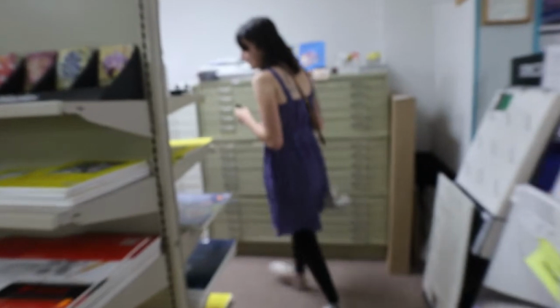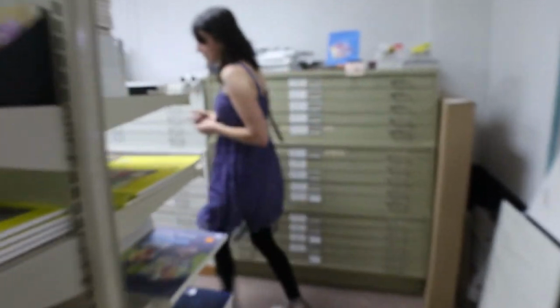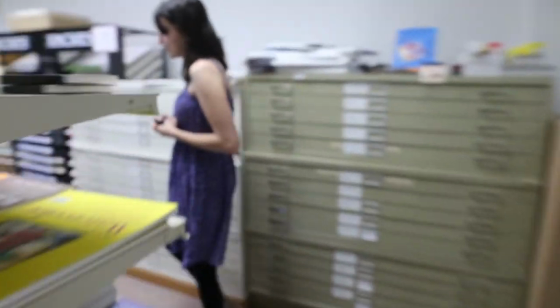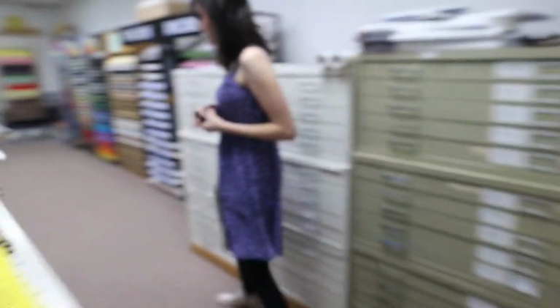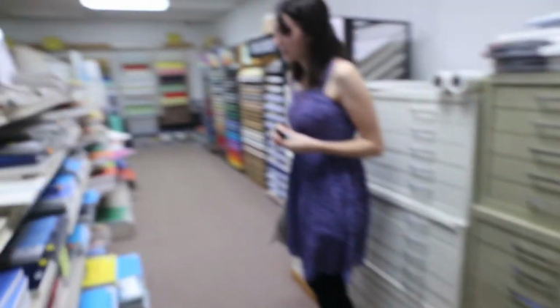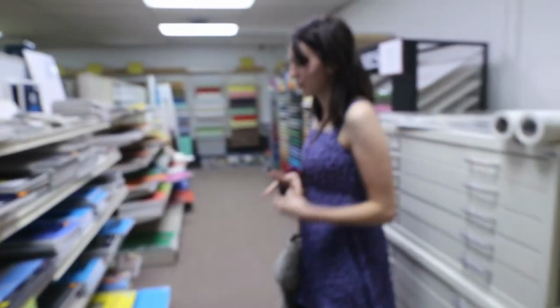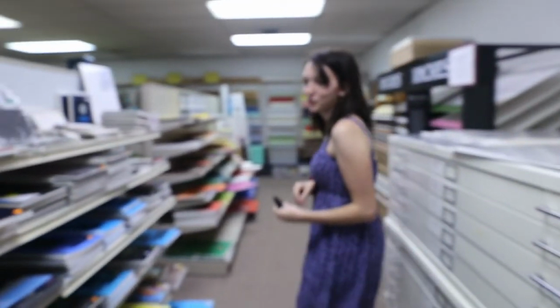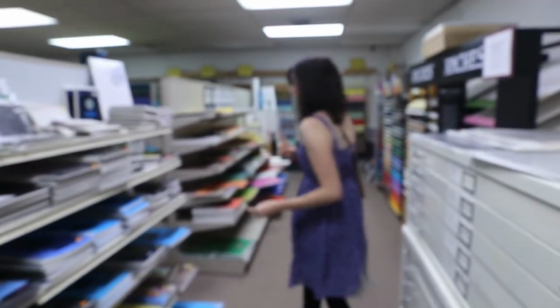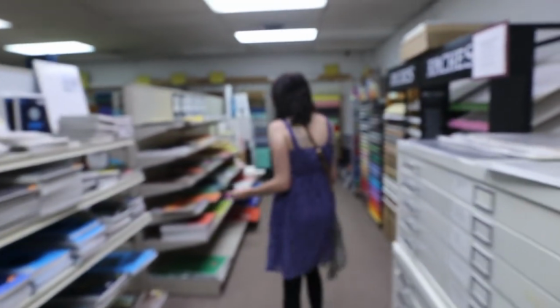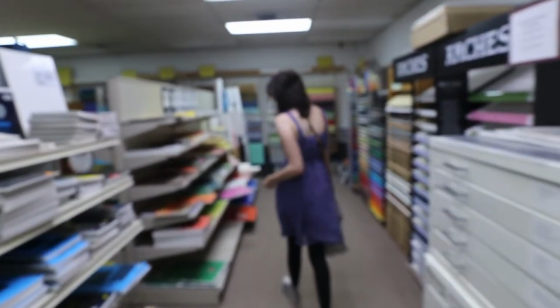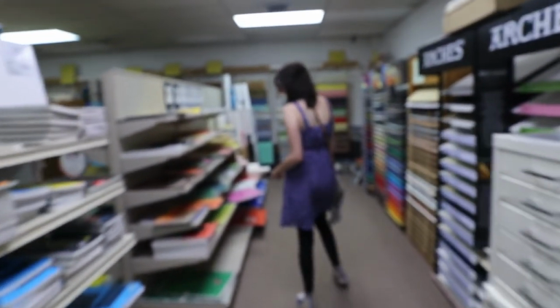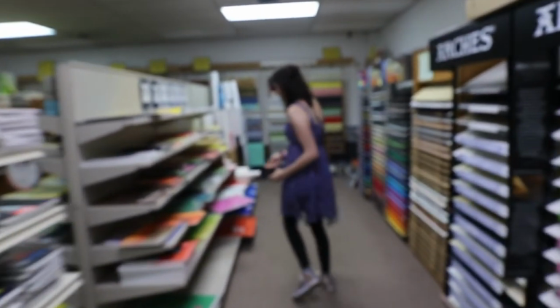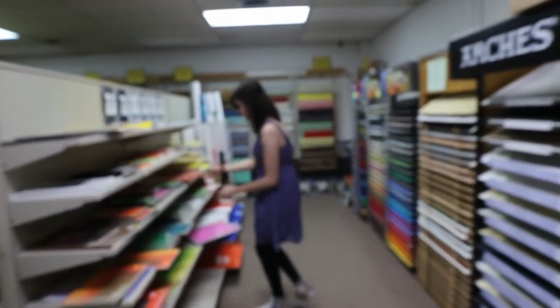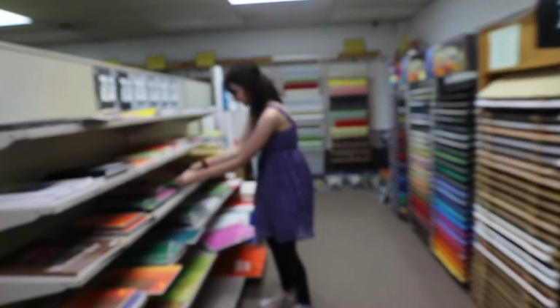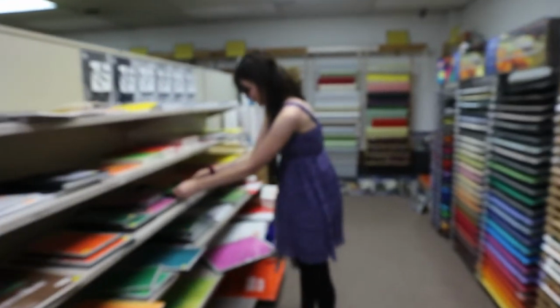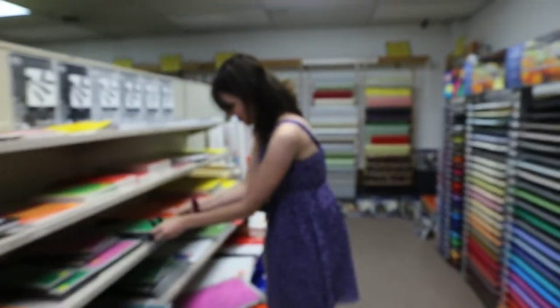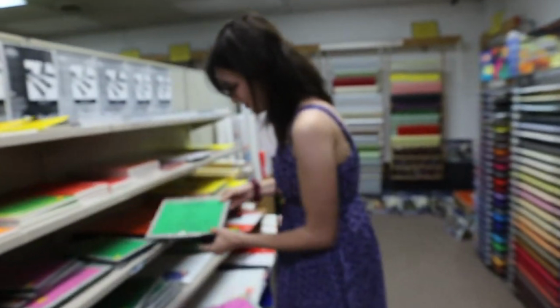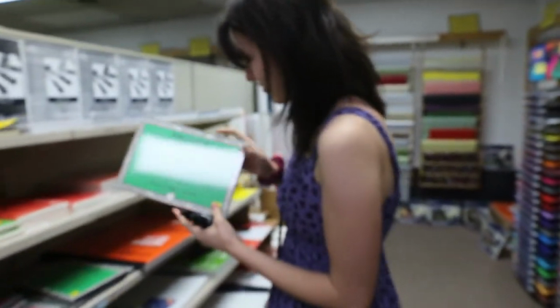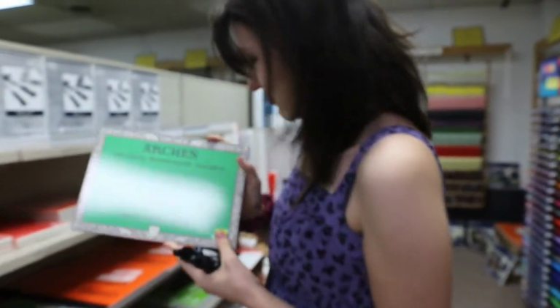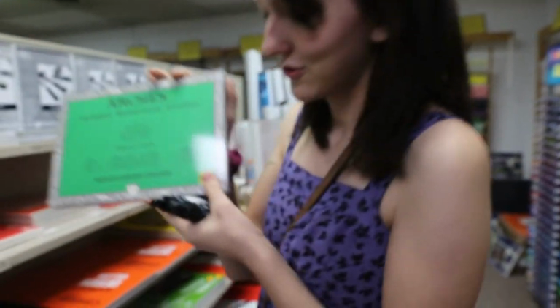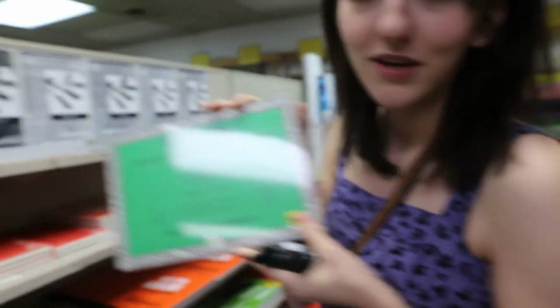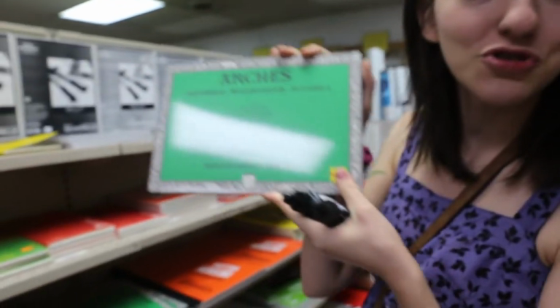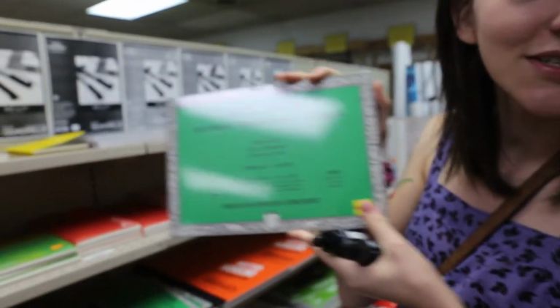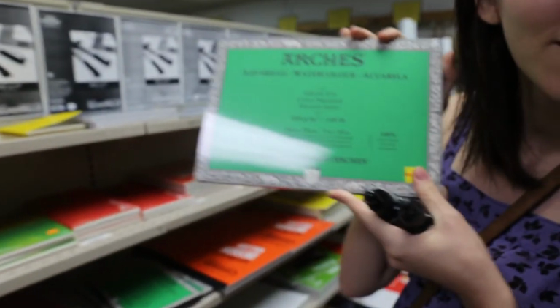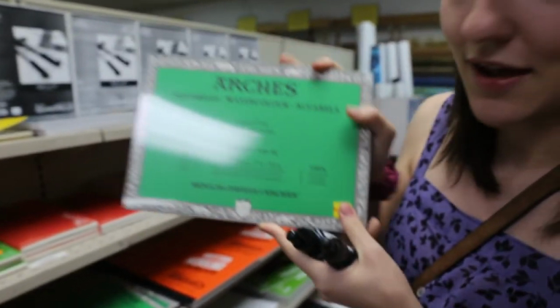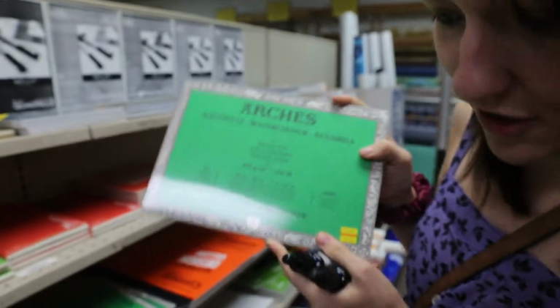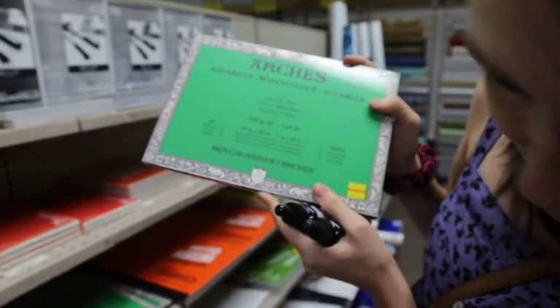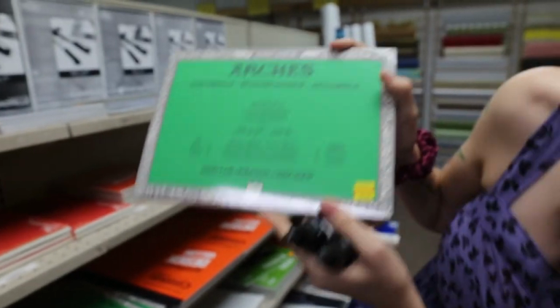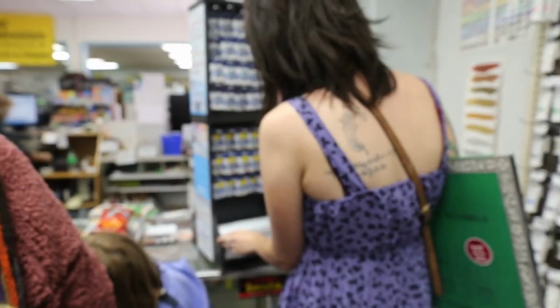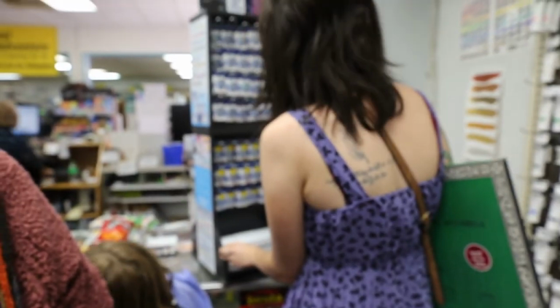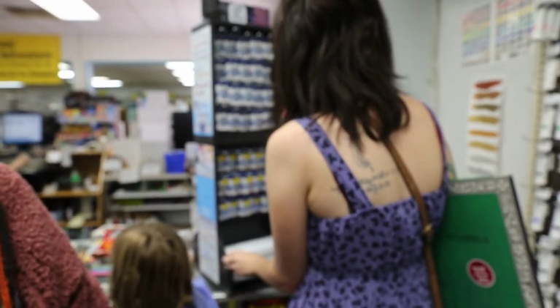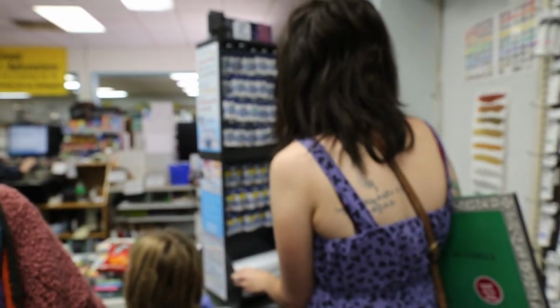Another thing that I knew I had to get was some watercolor paper, because I have a golden retriever who likes to chew things and I bought some Arches paper and then he decided to chew it up. So here I am picking out what I want.